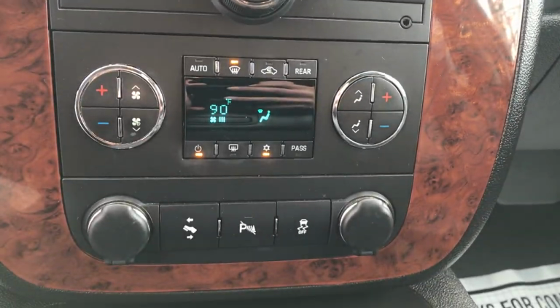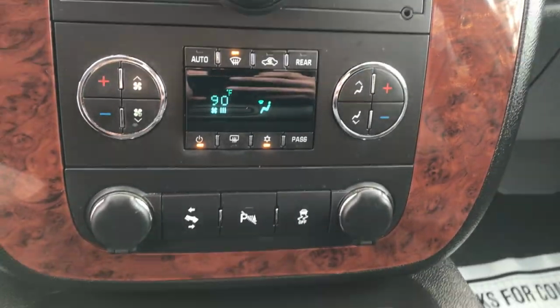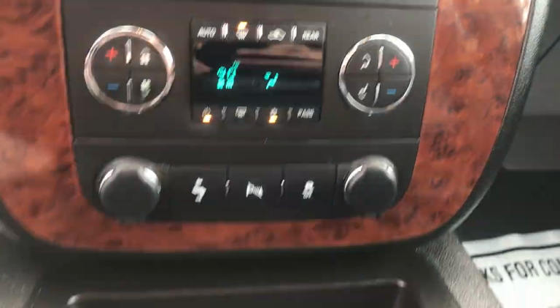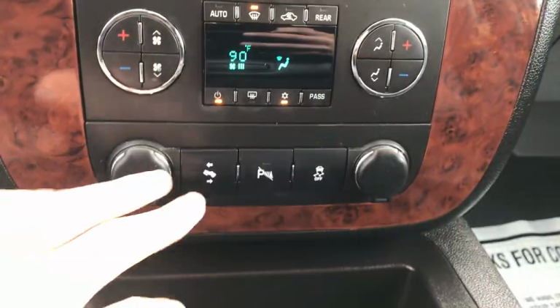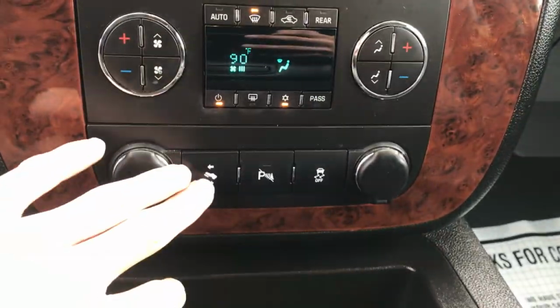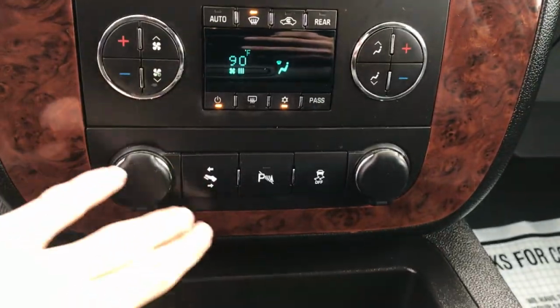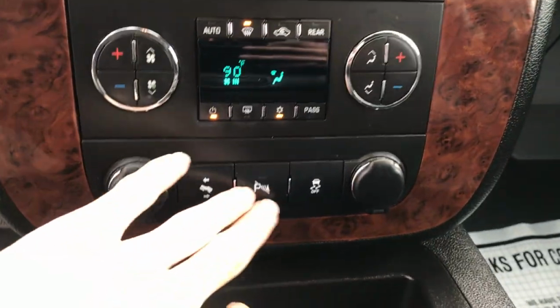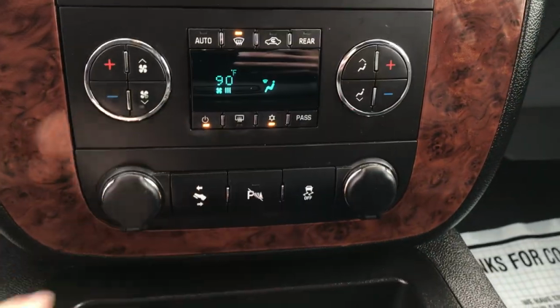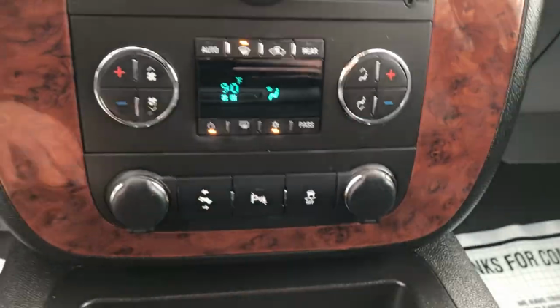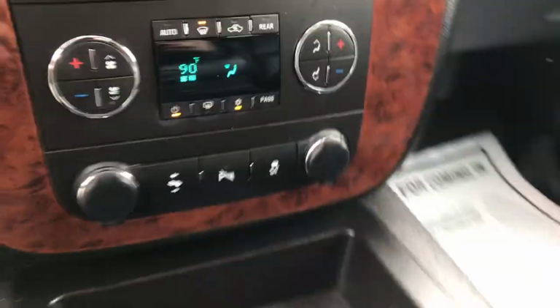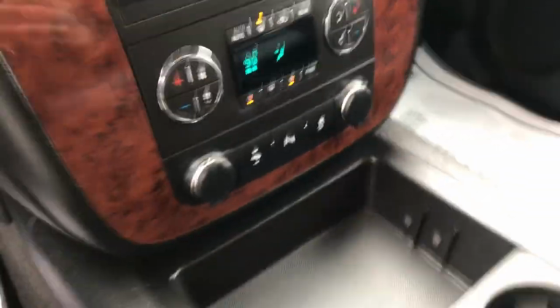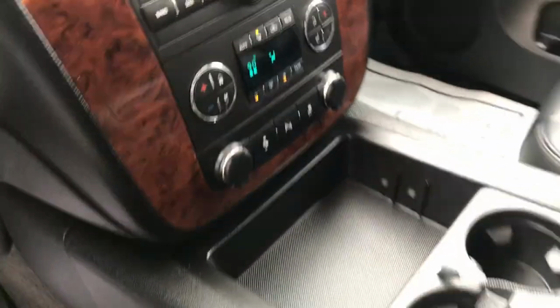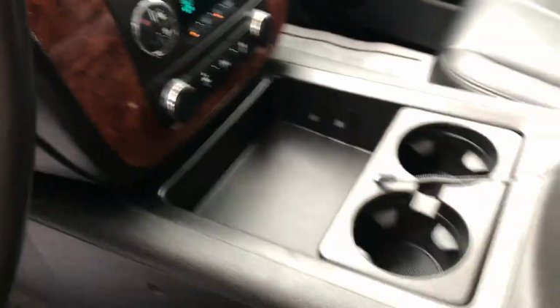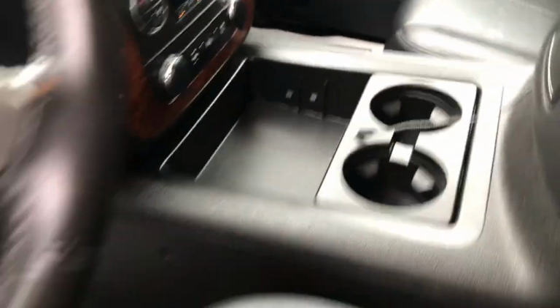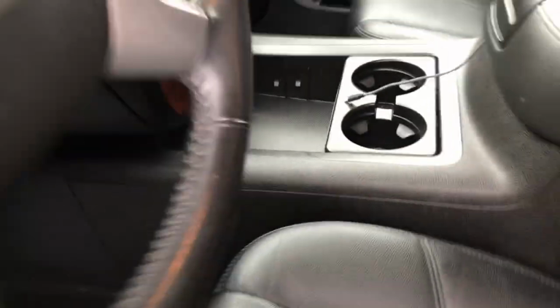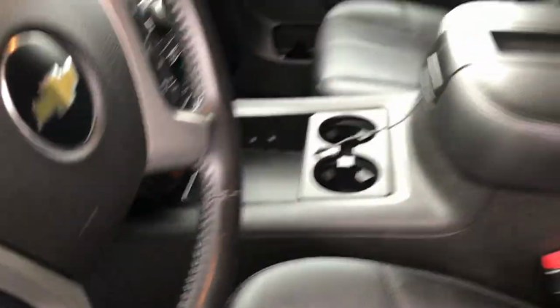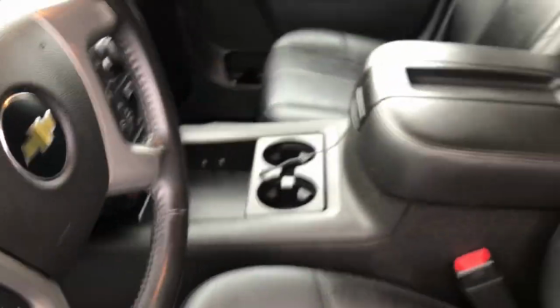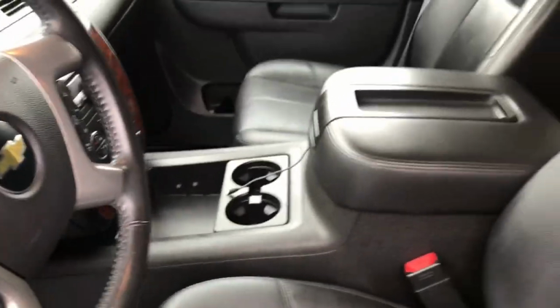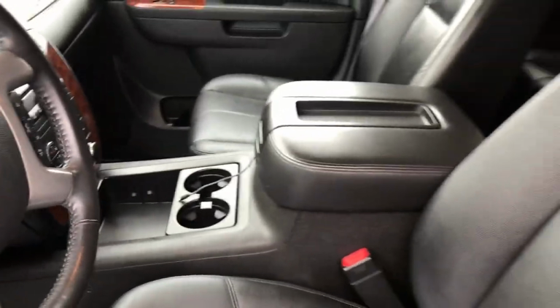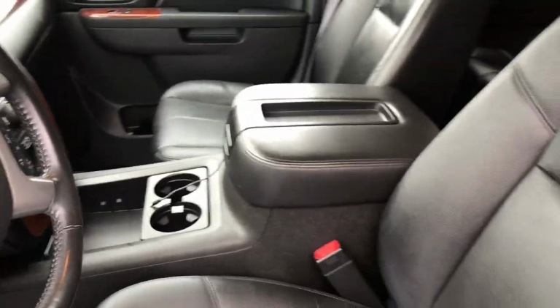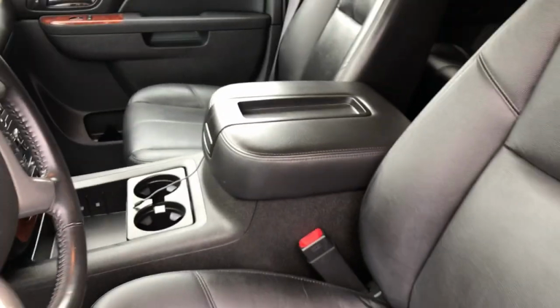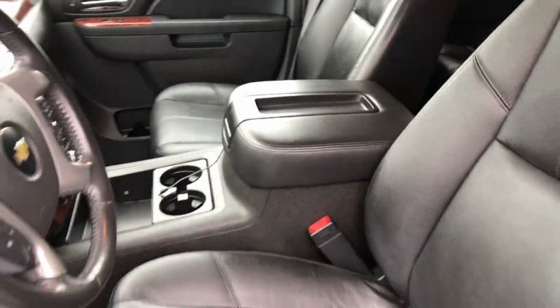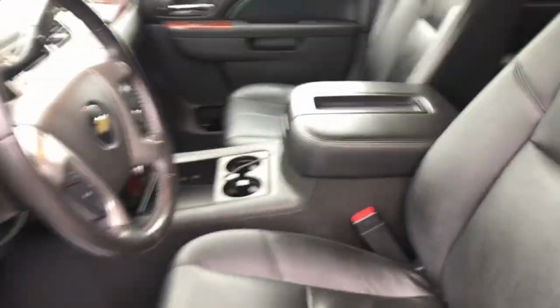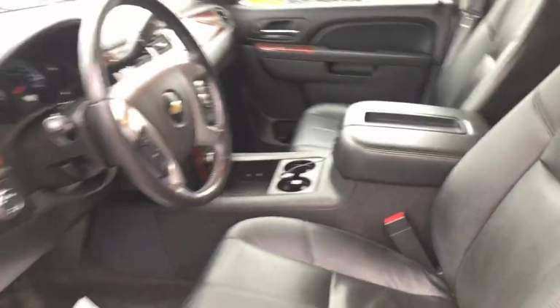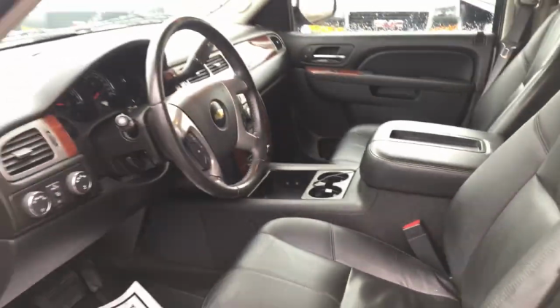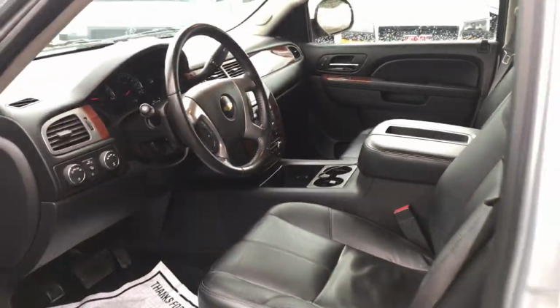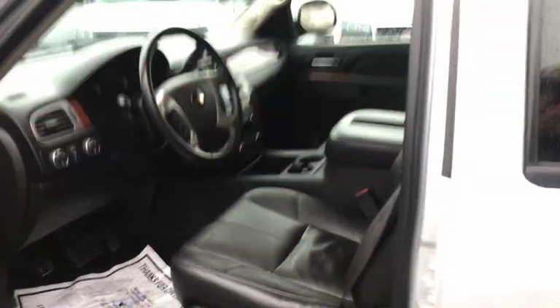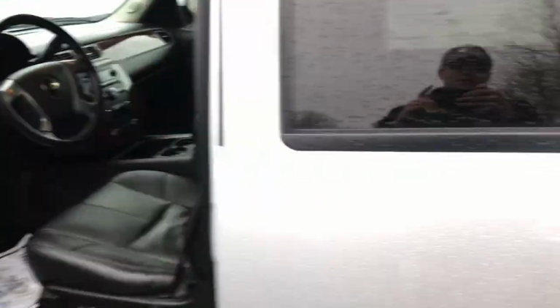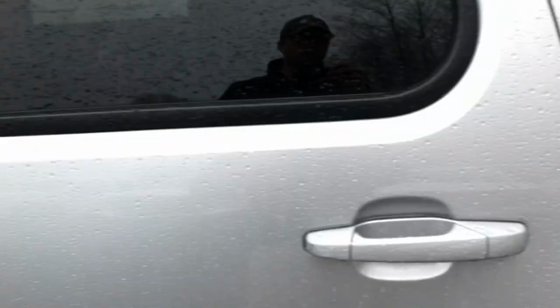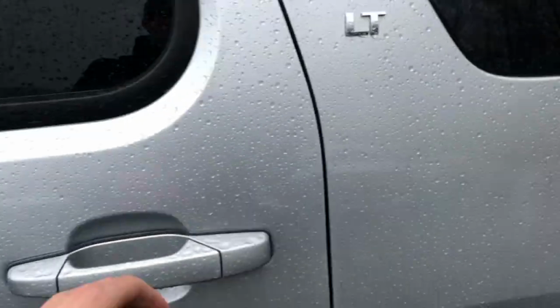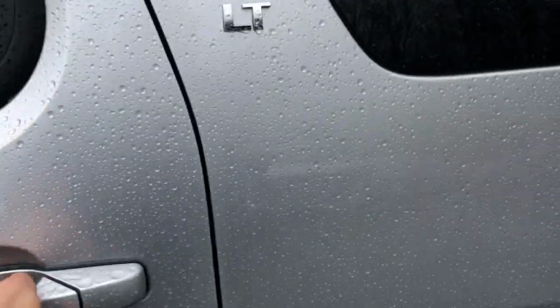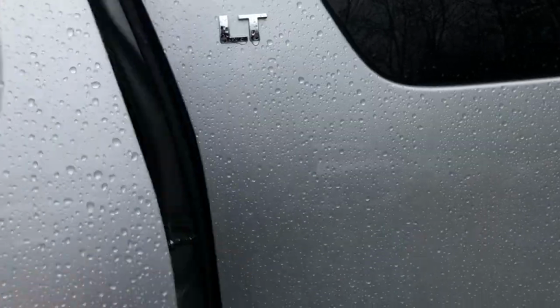Got your climate control. You got your power pedals and your park assist. Console there. Real good shape.